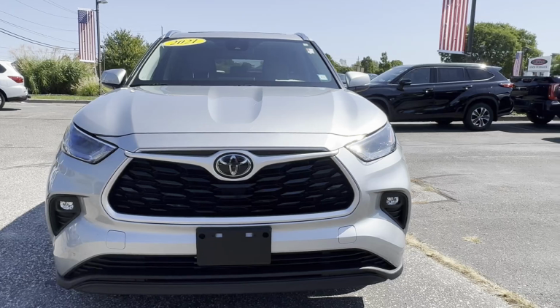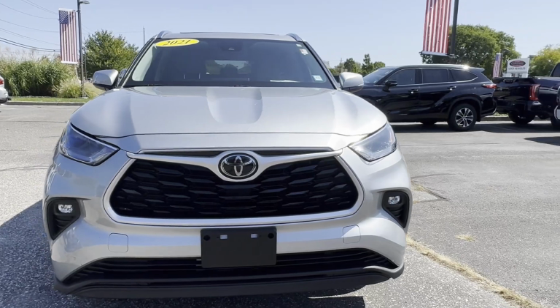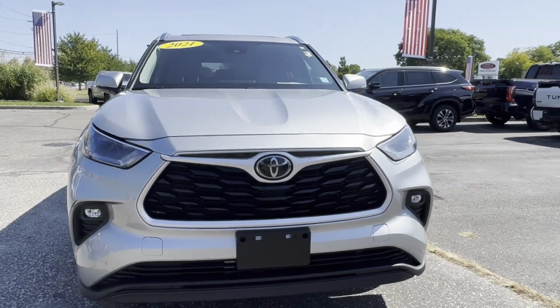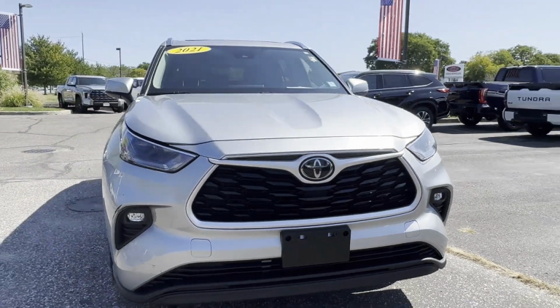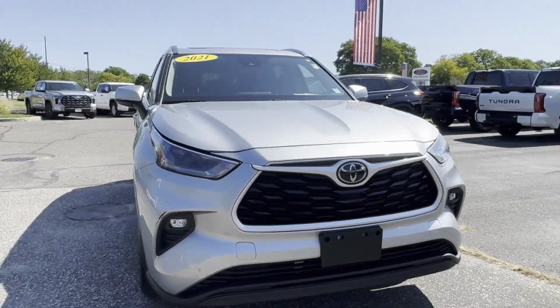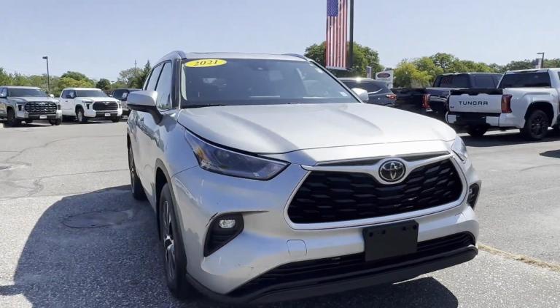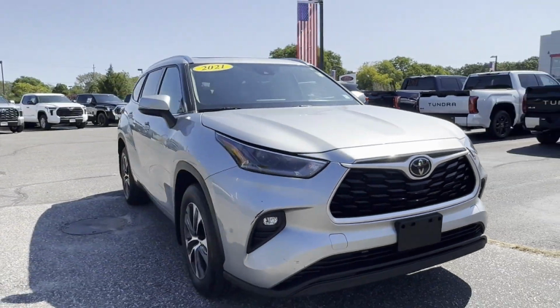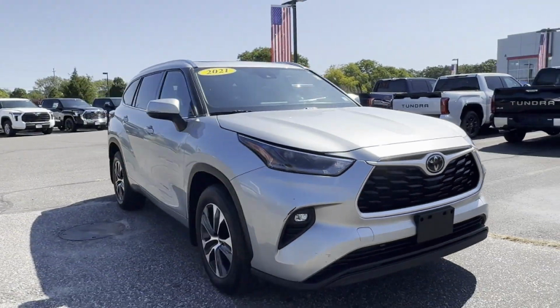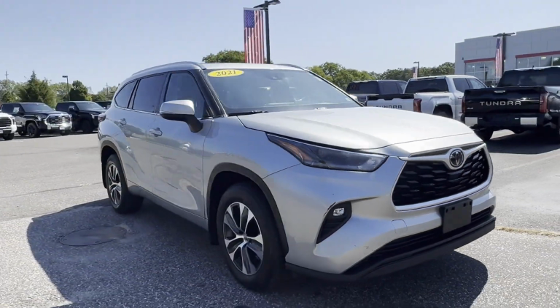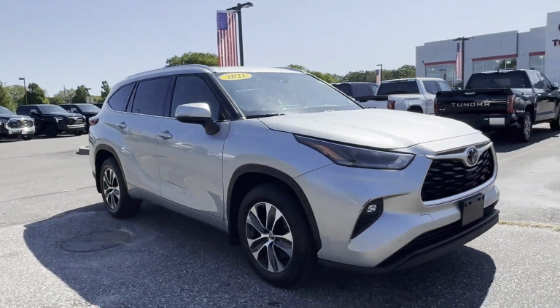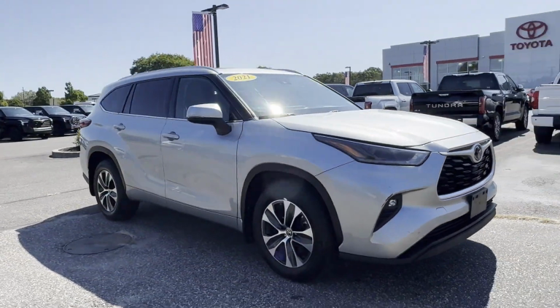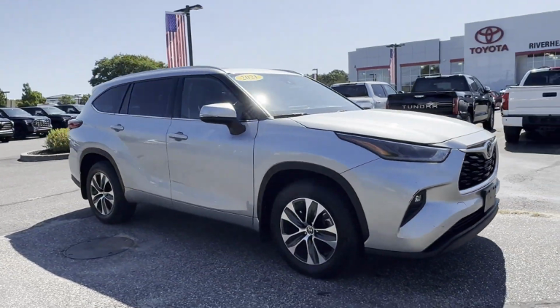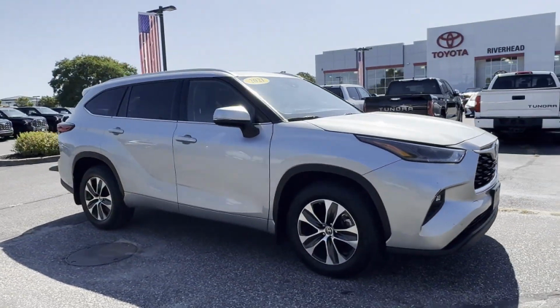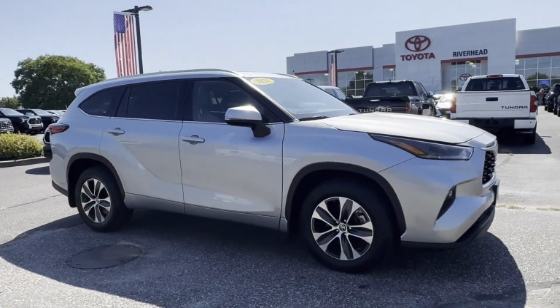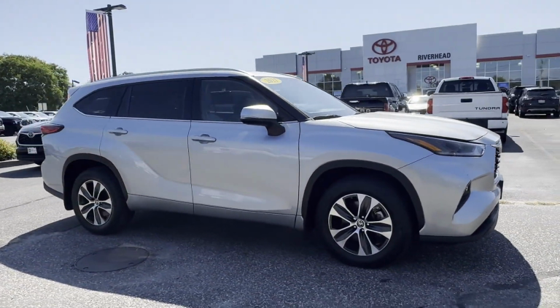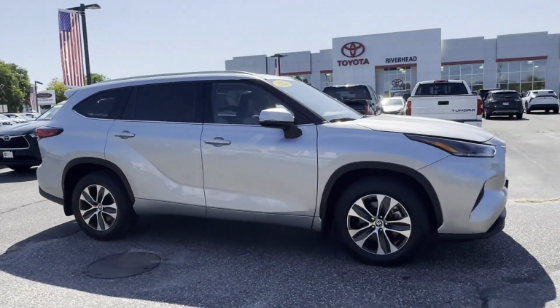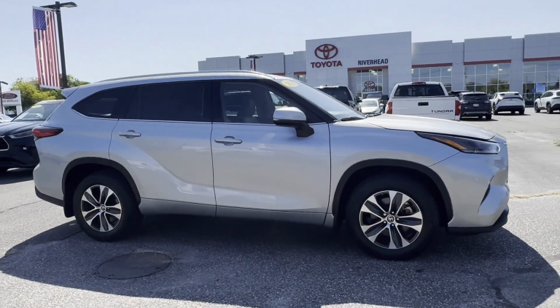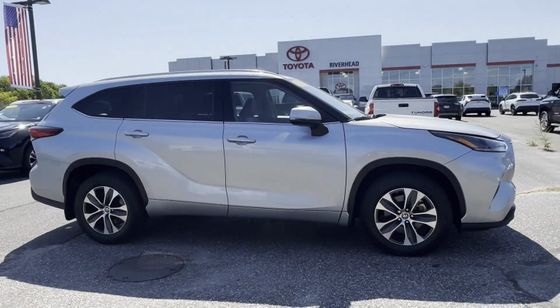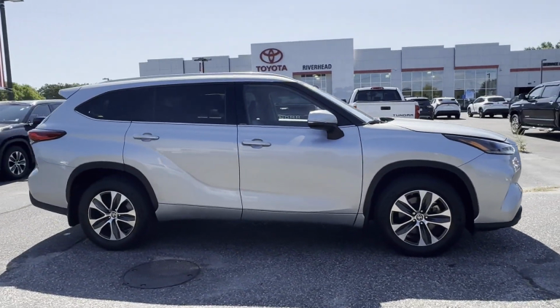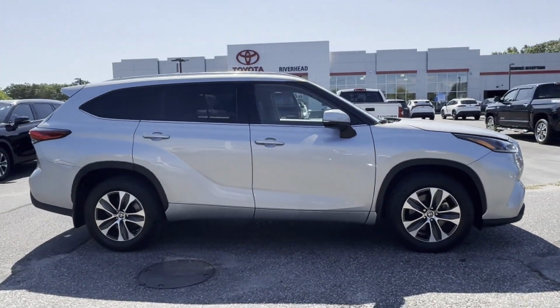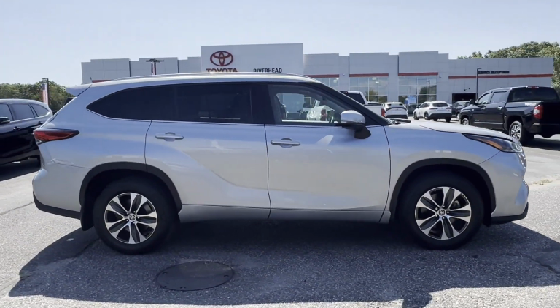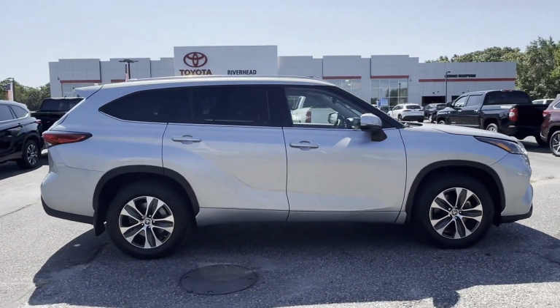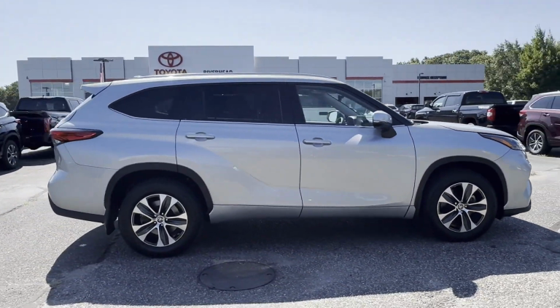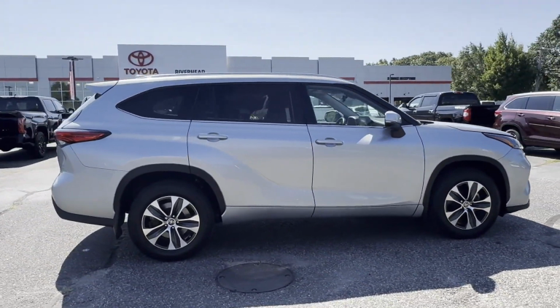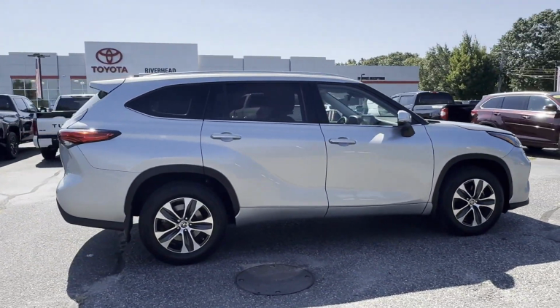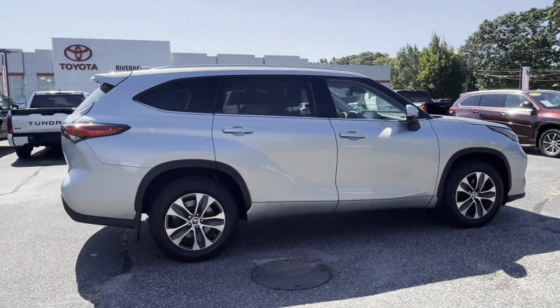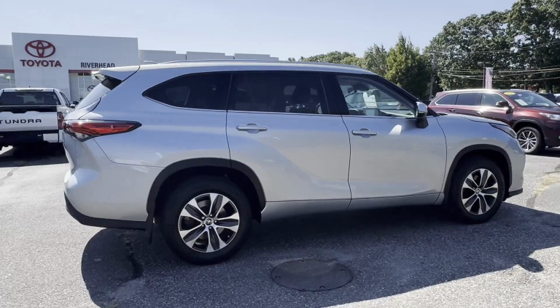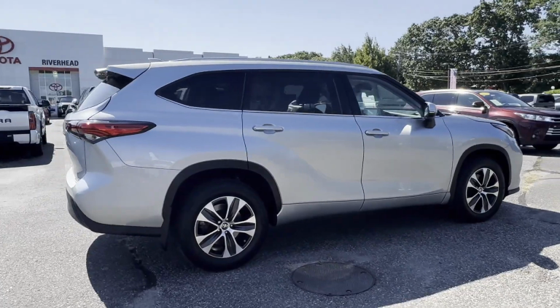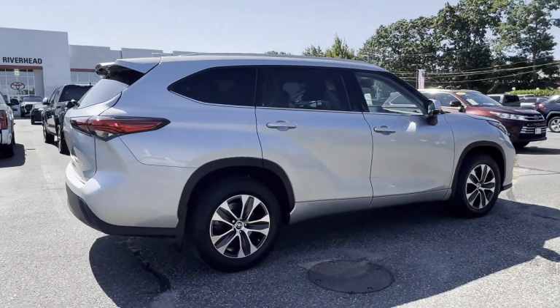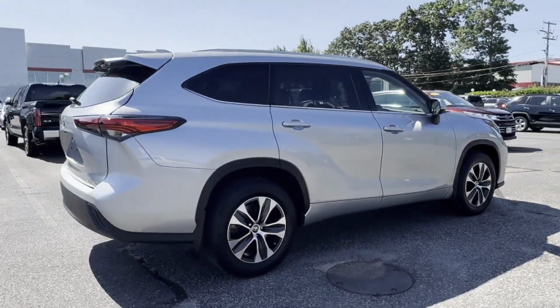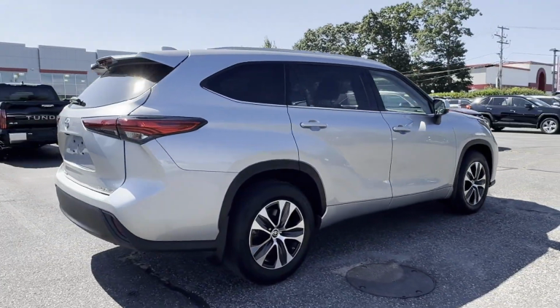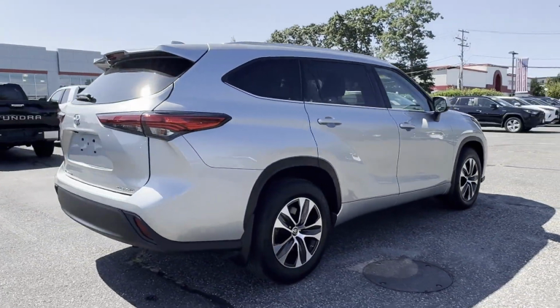2021 Toyota Highlander. With less than 40,000 miles on the odometer, this SUV offers space as well as power and performance.